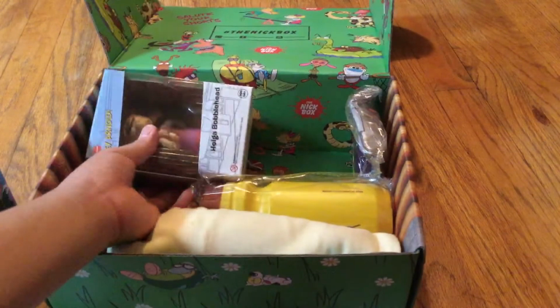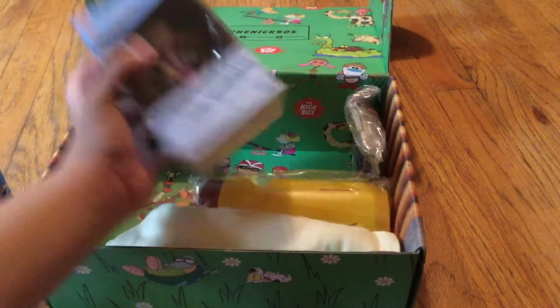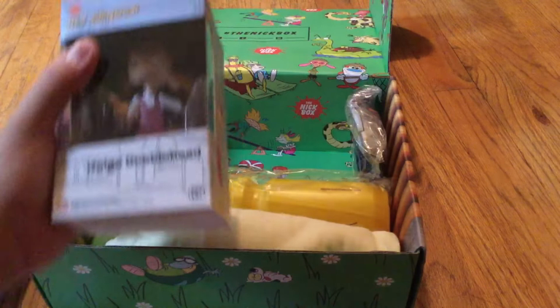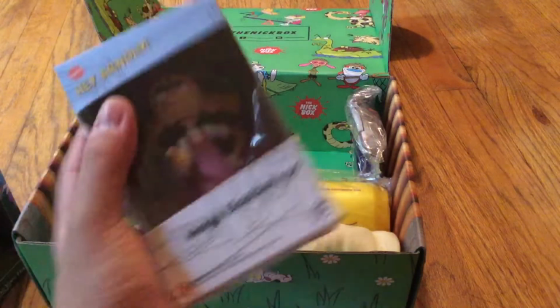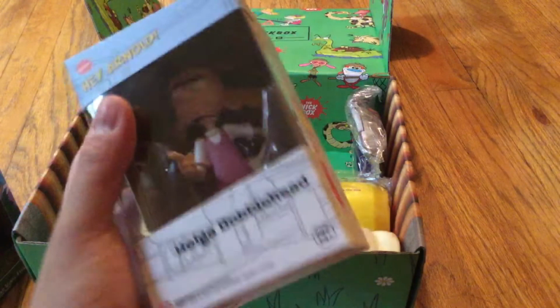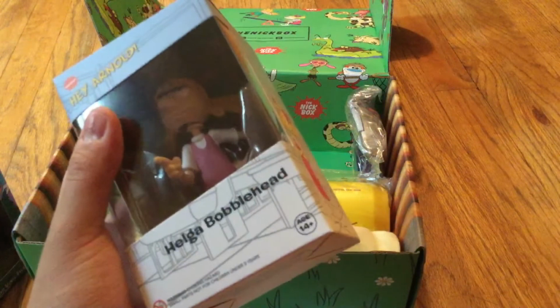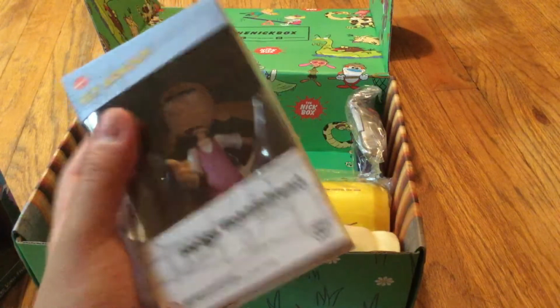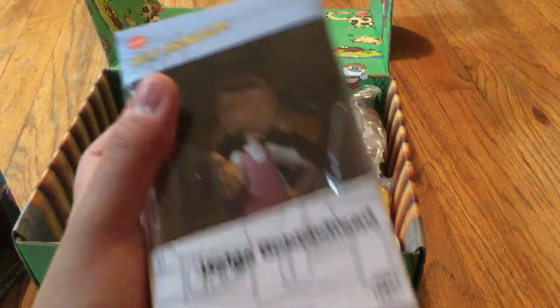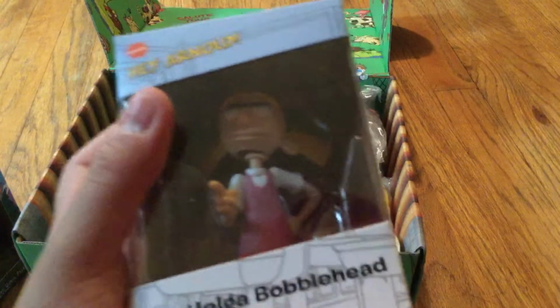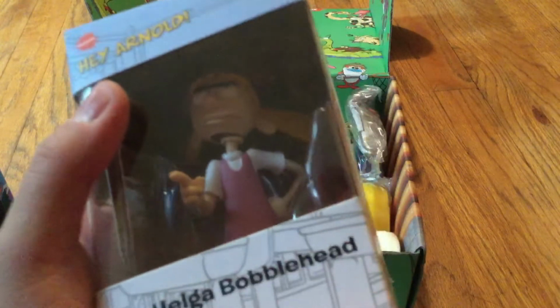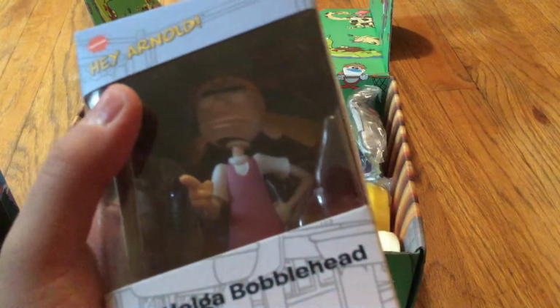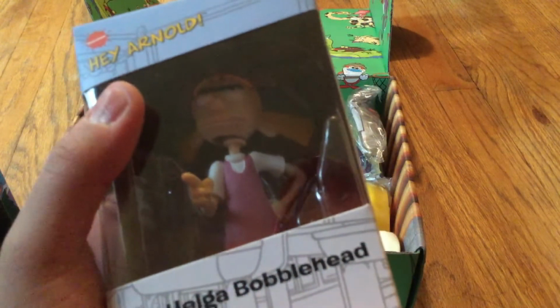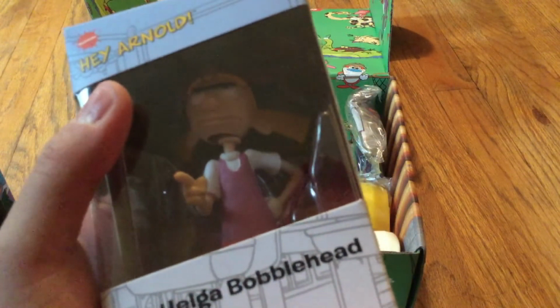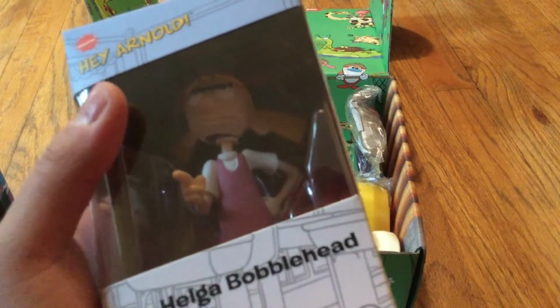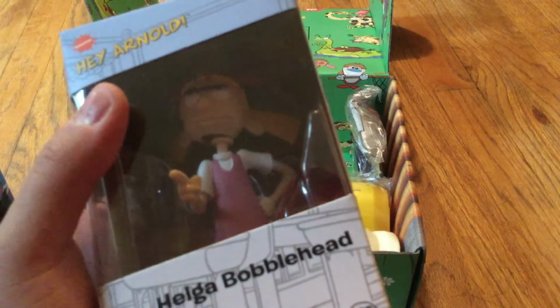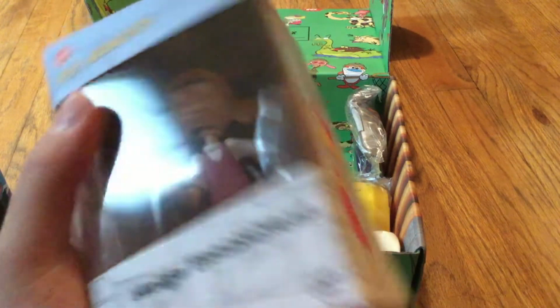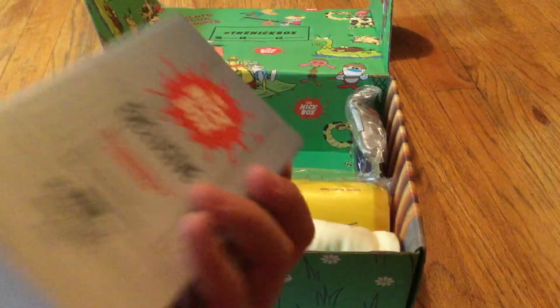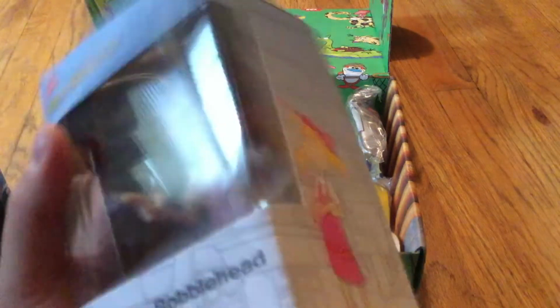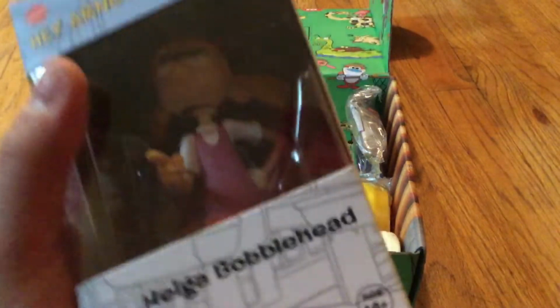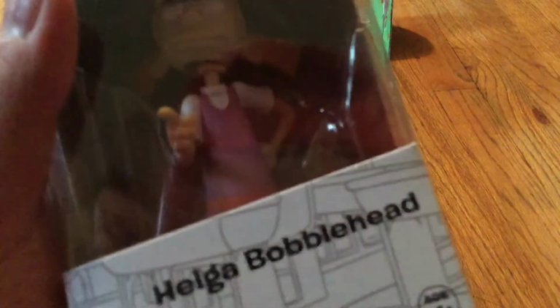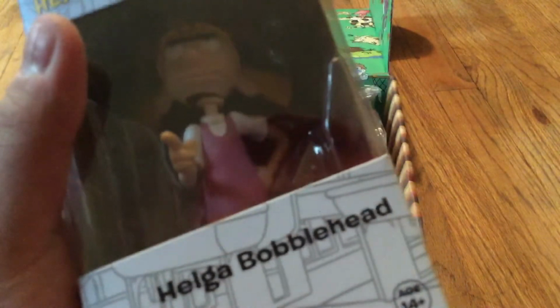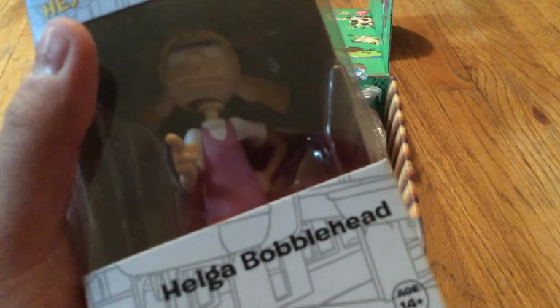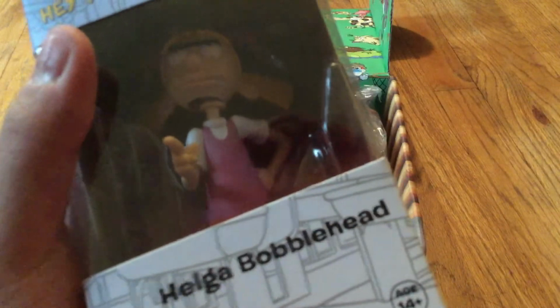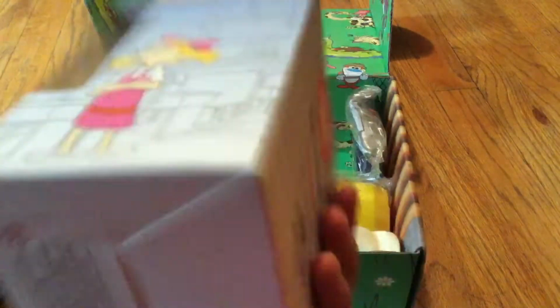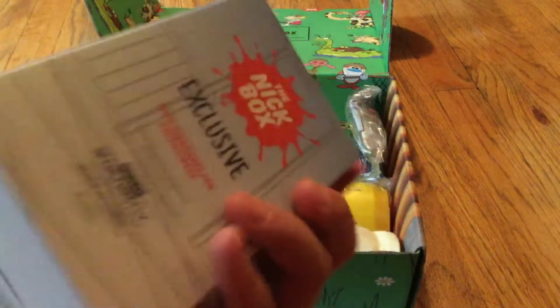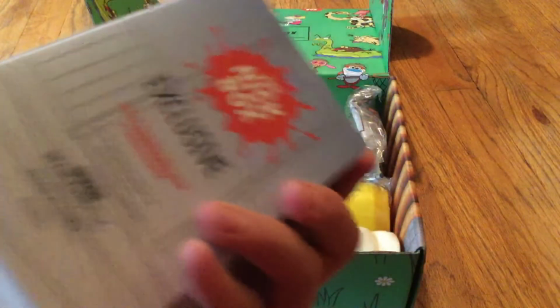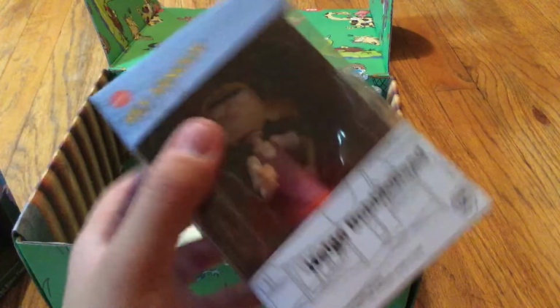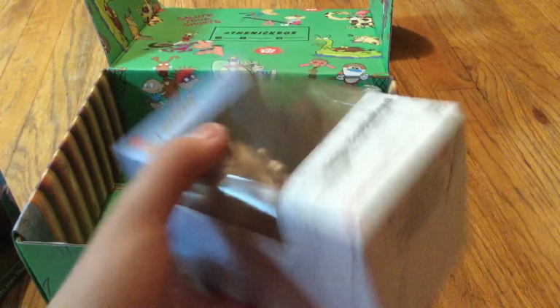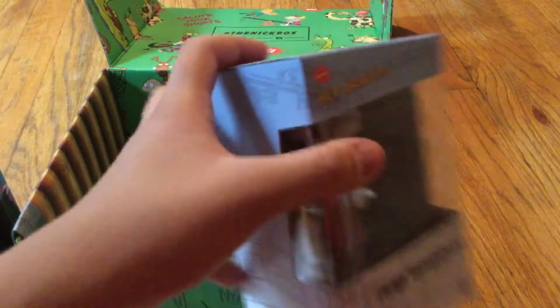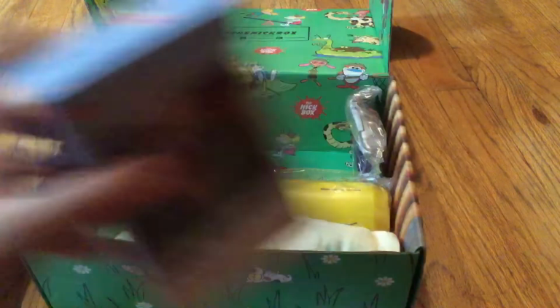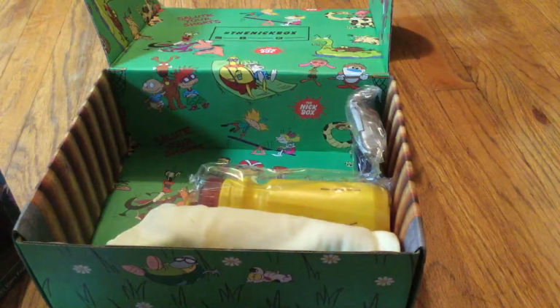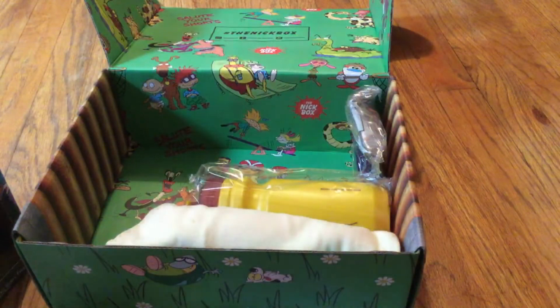So what is this? It's a Helga bobblehead. That is creepy — it looks like her neck is dislocated if you look very closely. But that is cool. Definitely gonna be putting this on my shelf.